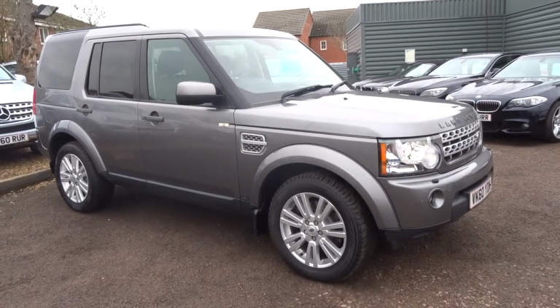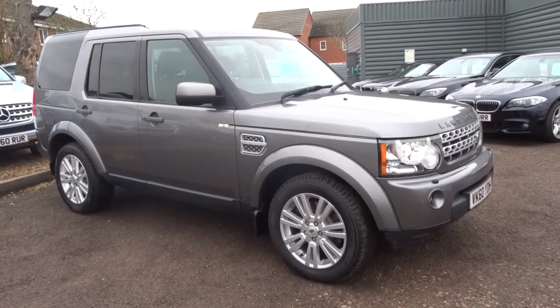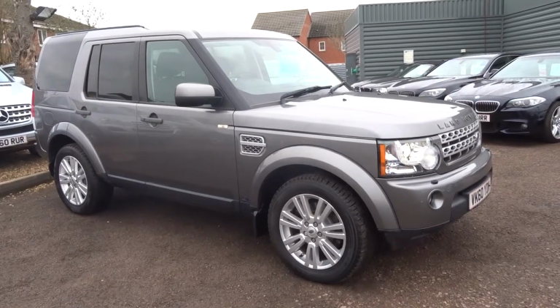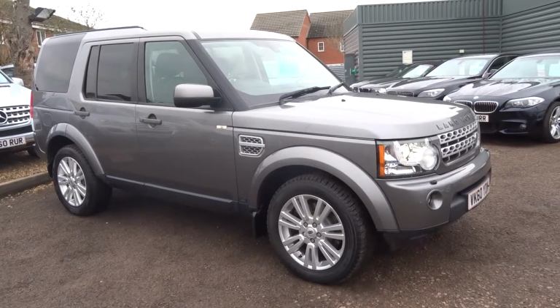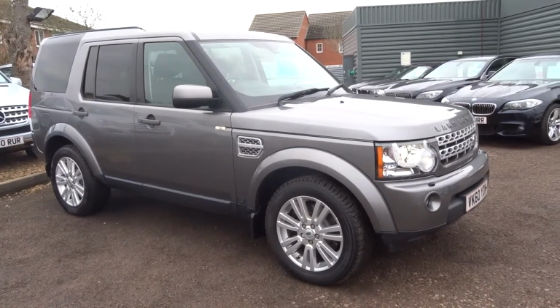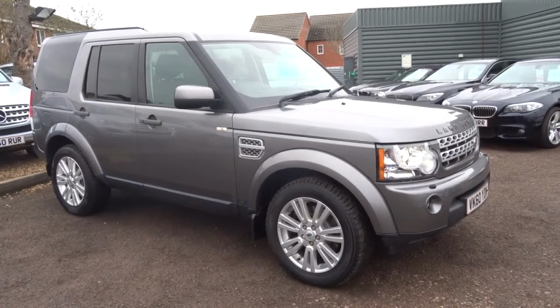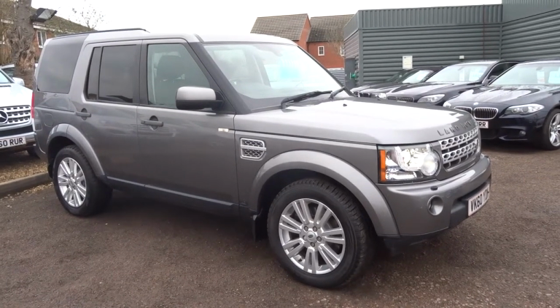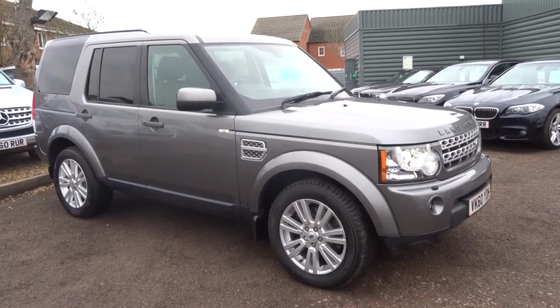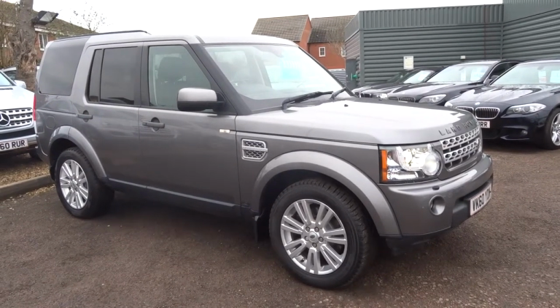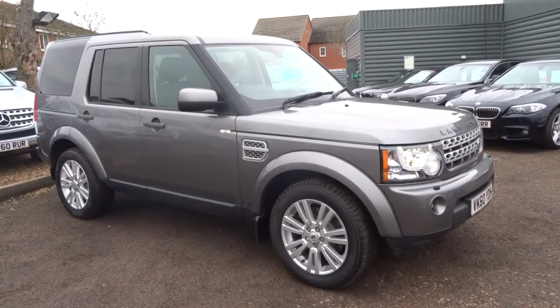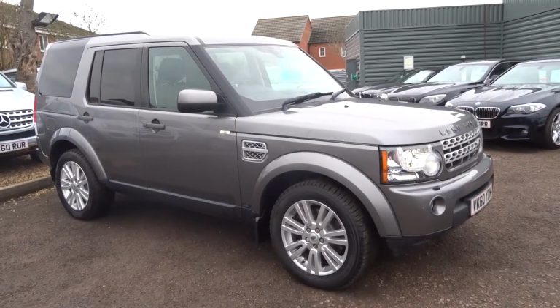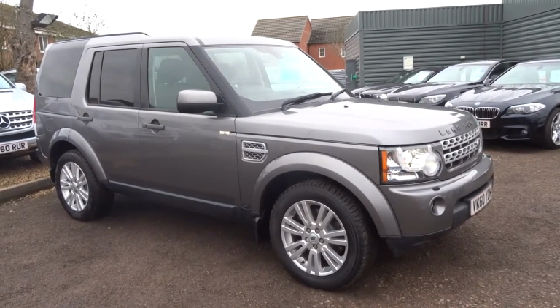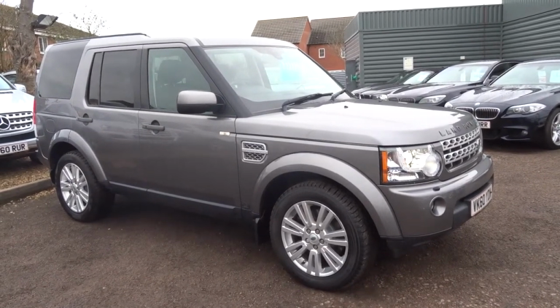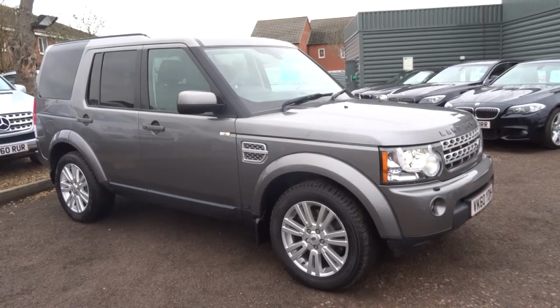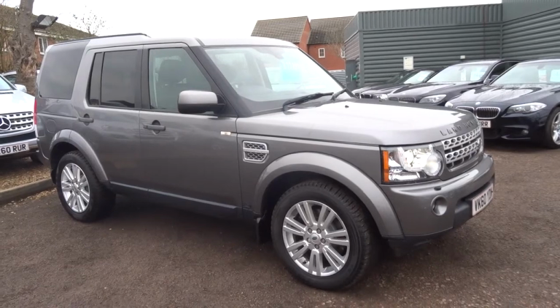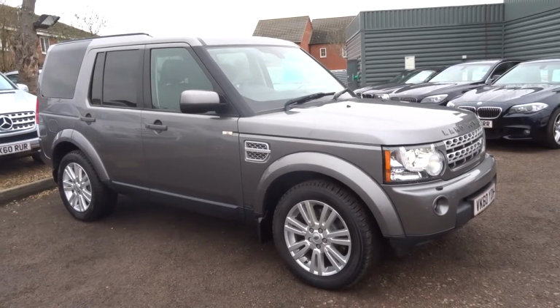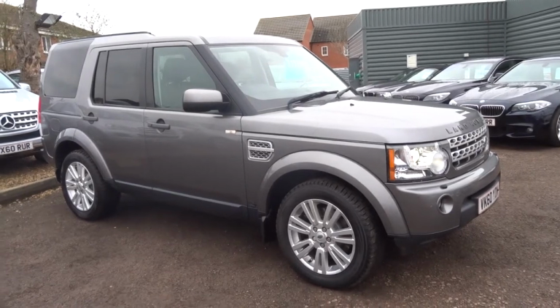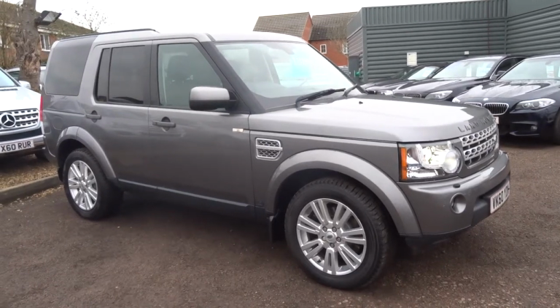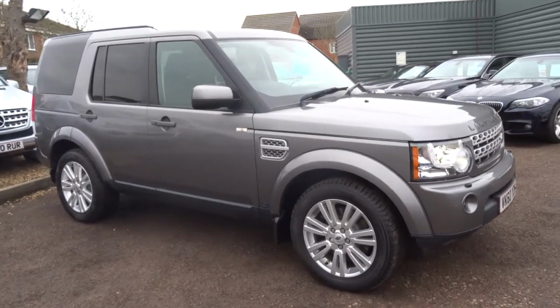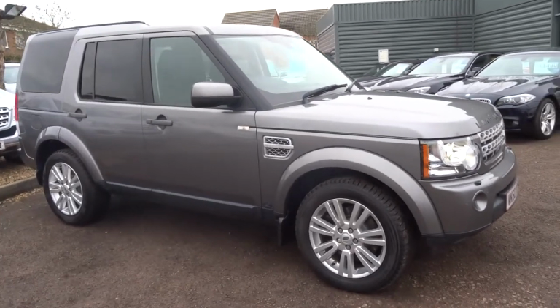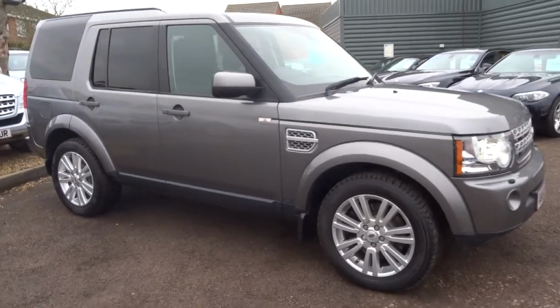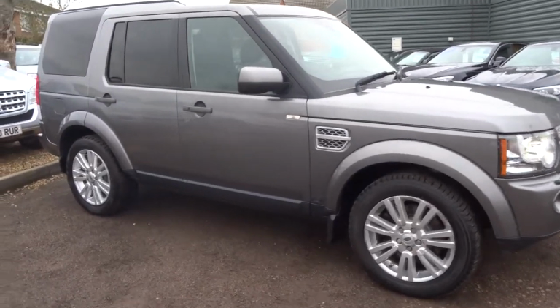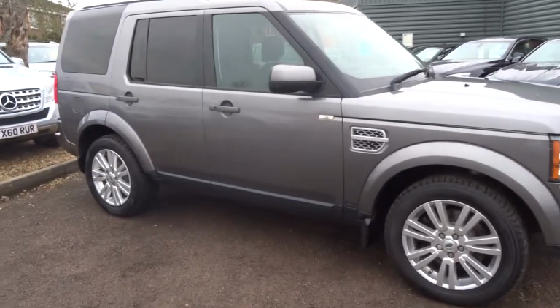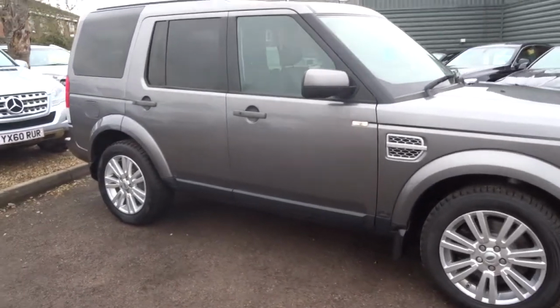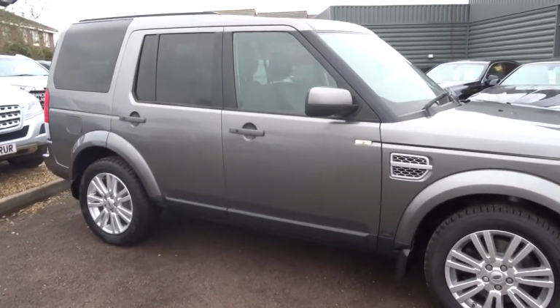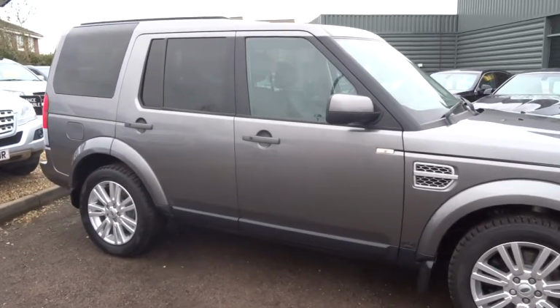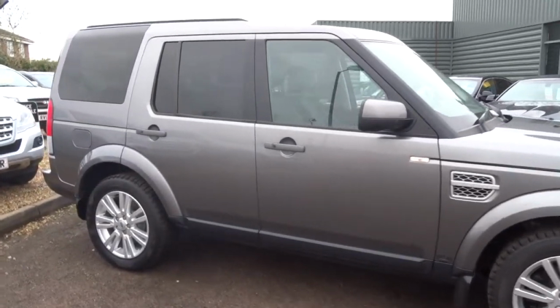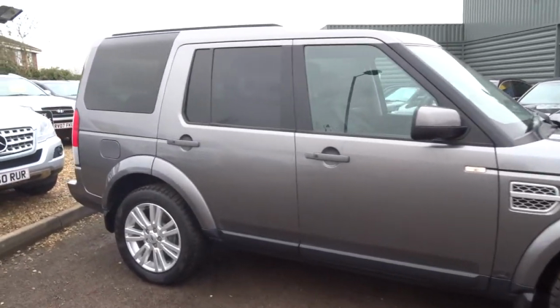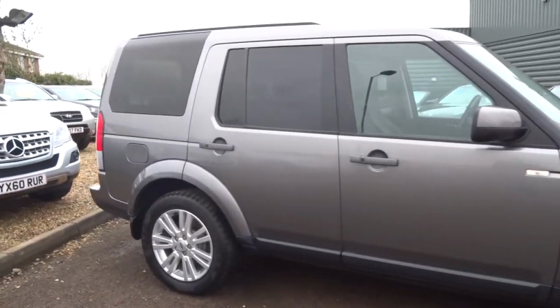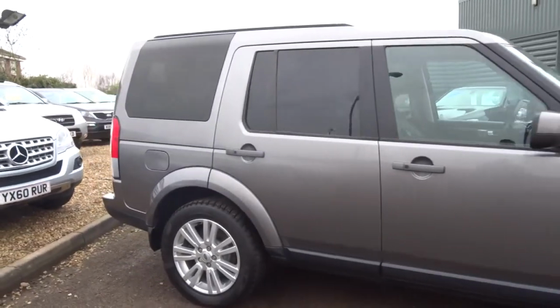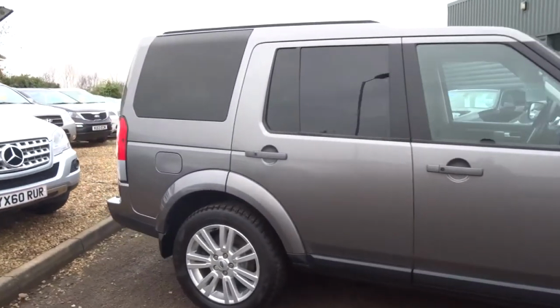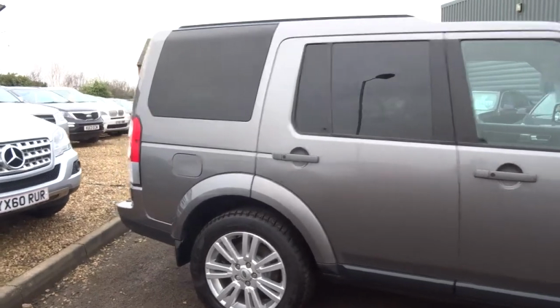Welcome to Country Car, my name's Tom. Here we have a lovely Land Rover Discovery. We'll give you a walk around the car and show a few of the features and the general condition of the car.